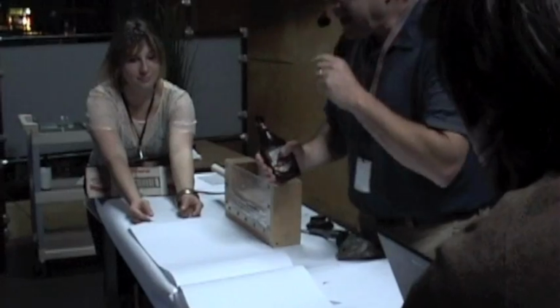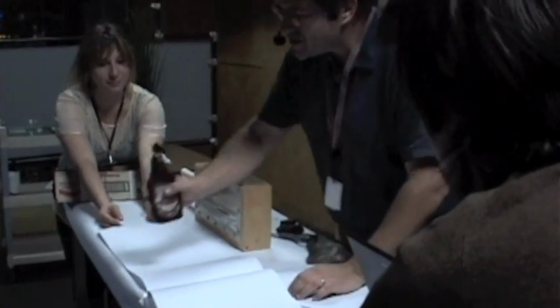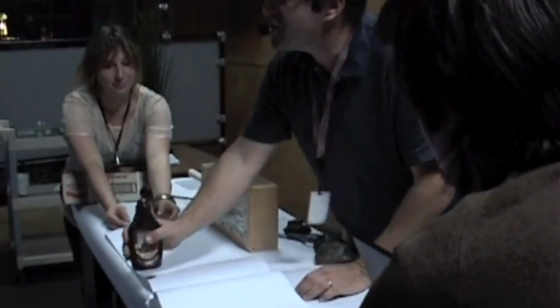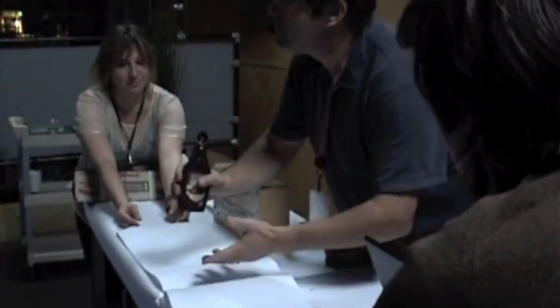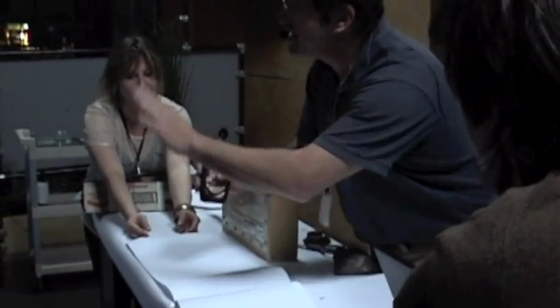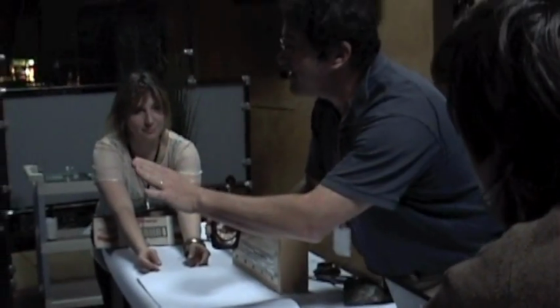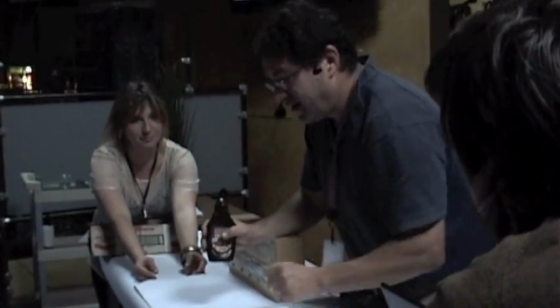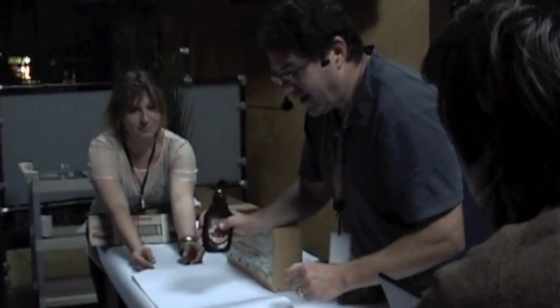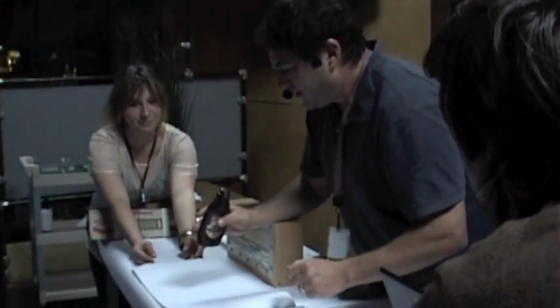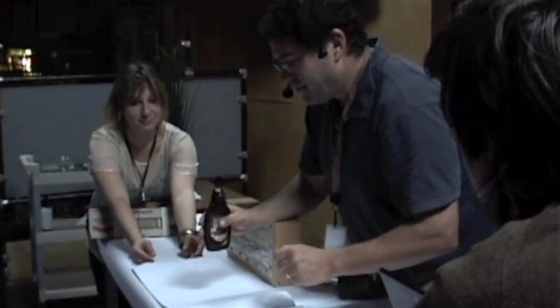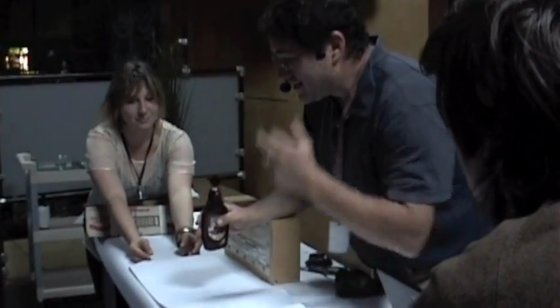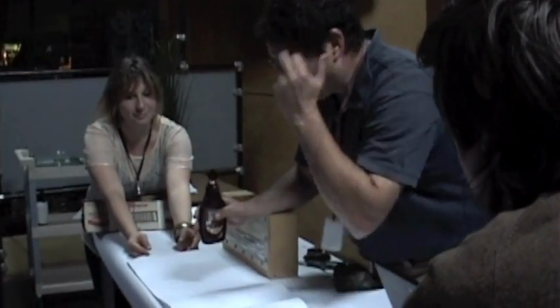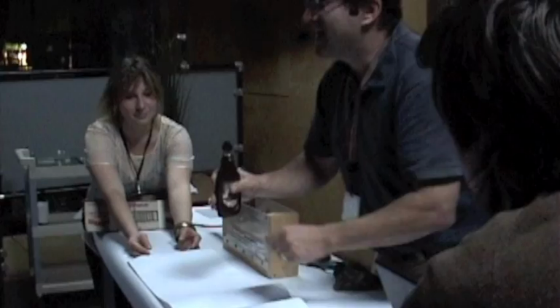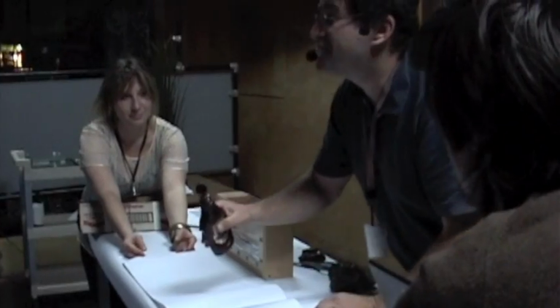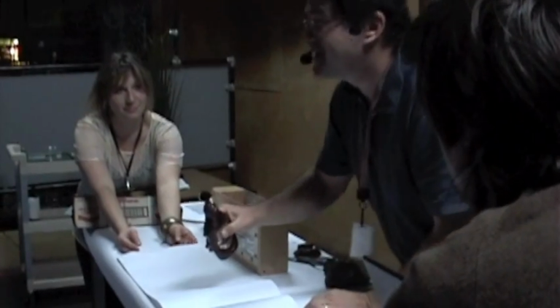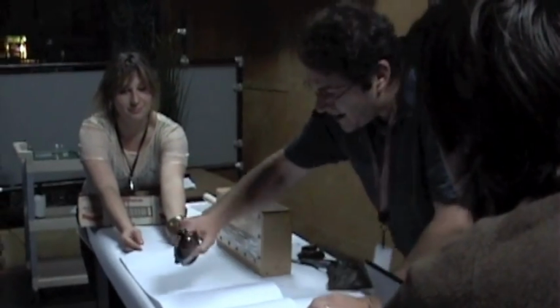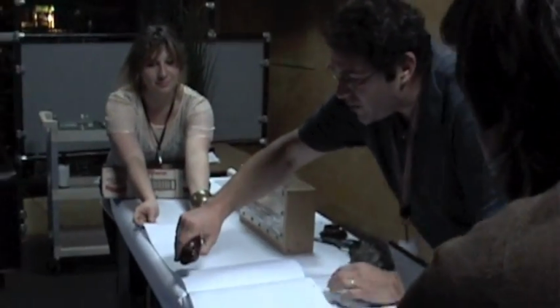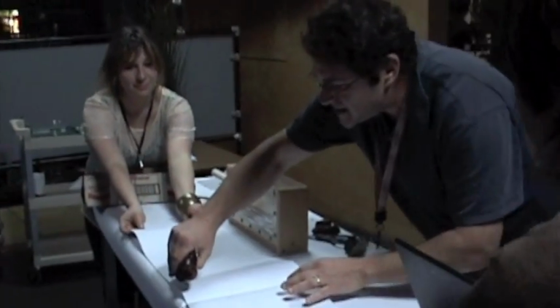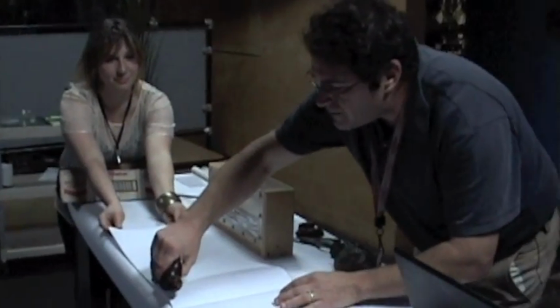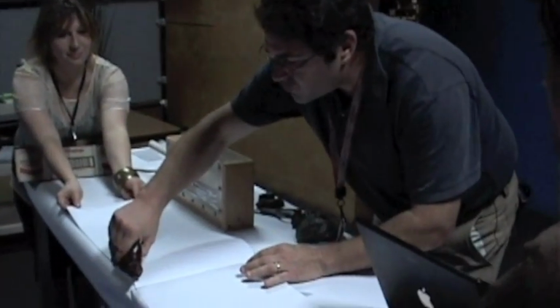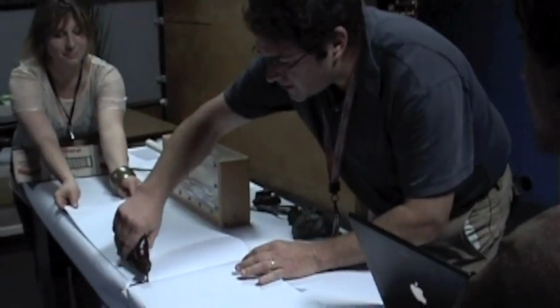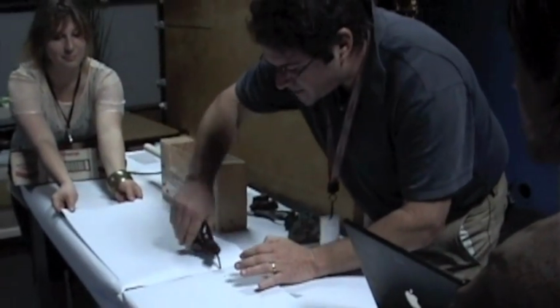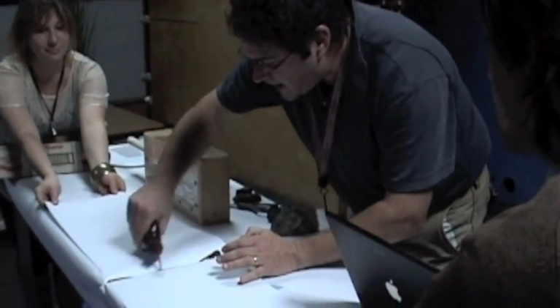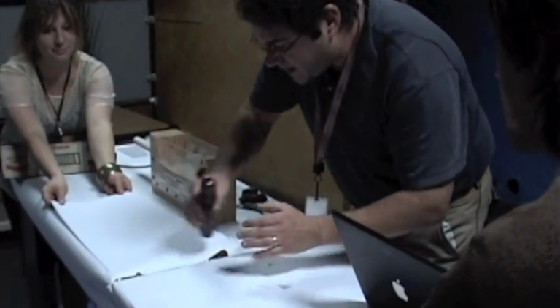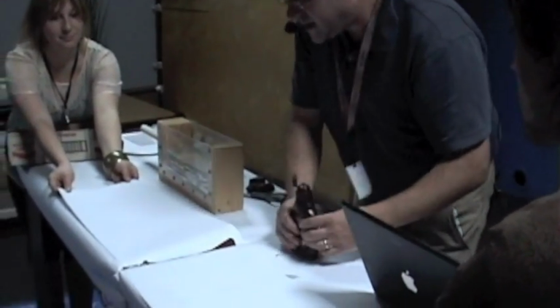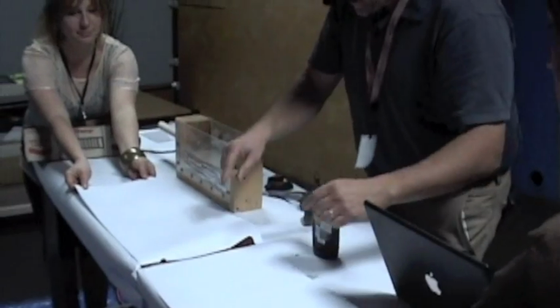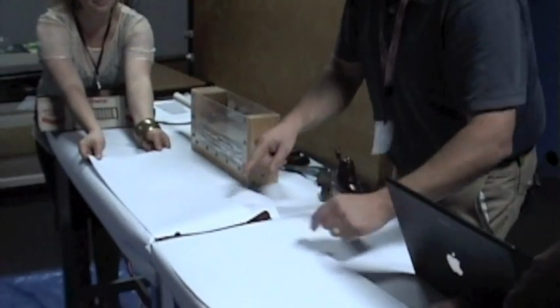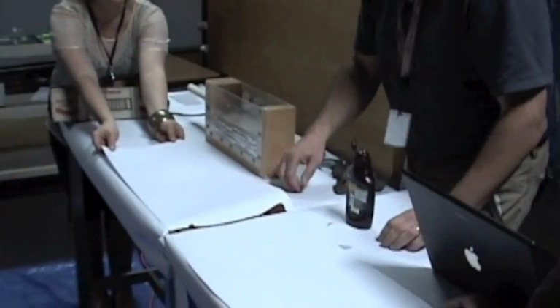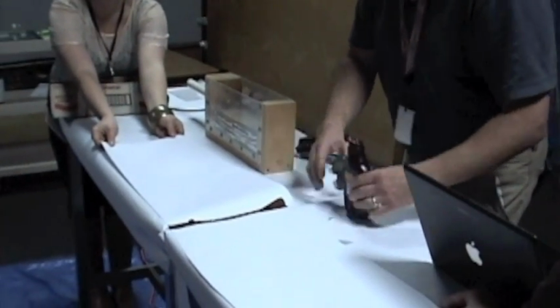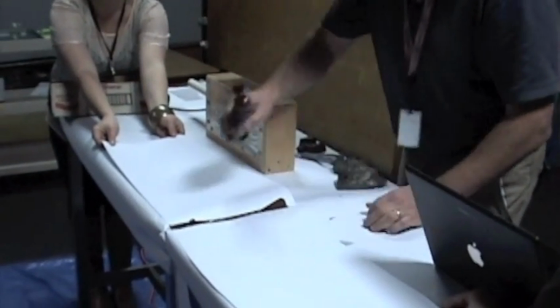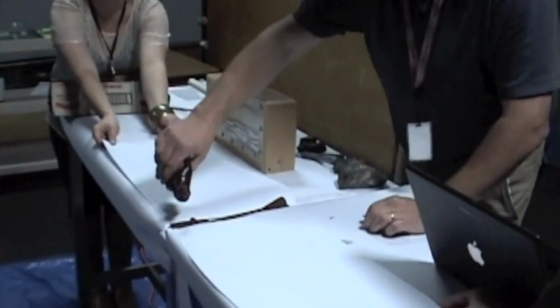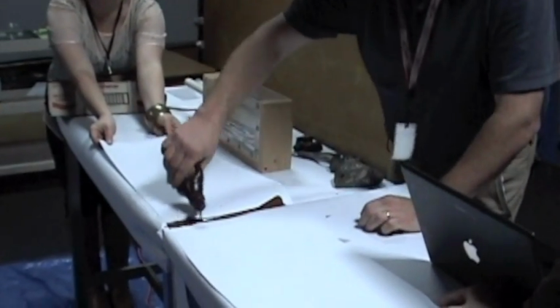I'm going to pour the chocolate in from the top to save any trouble. This is the magma that comes in, and it actually gets pulled apart slowly as we pour it. The chocolate comes up through the crack, representing magma filling the spreading center.